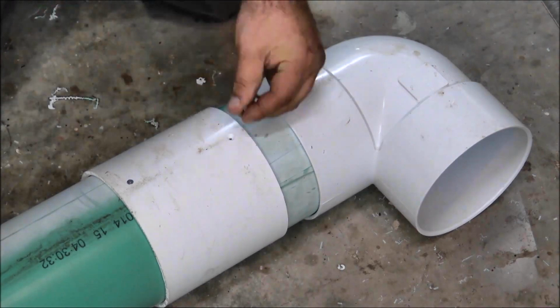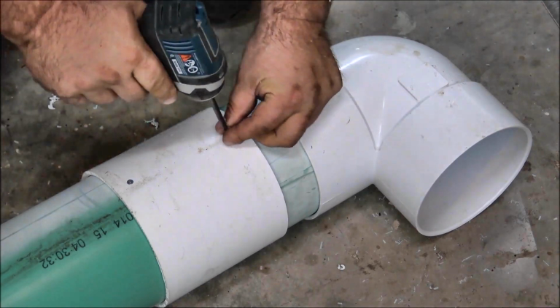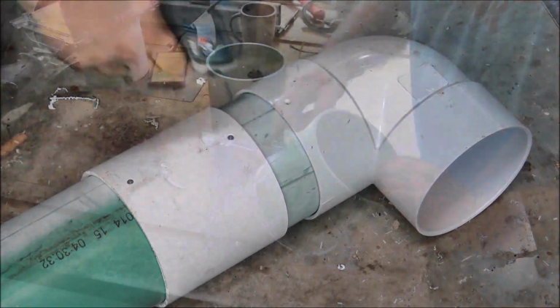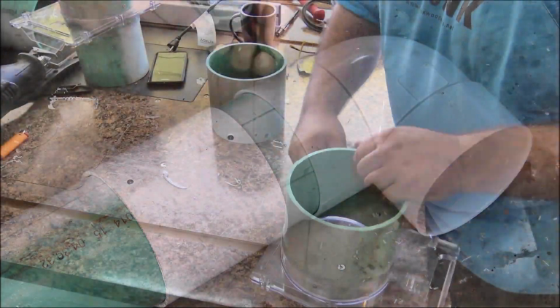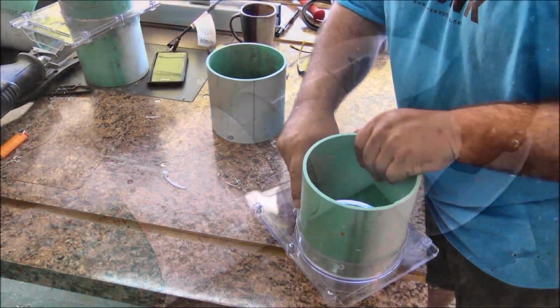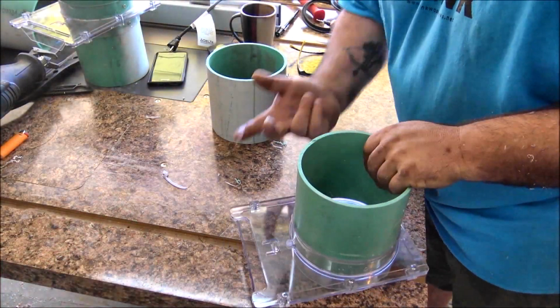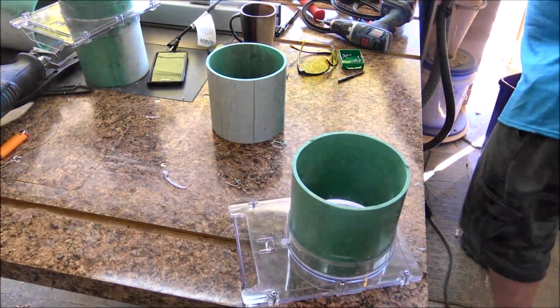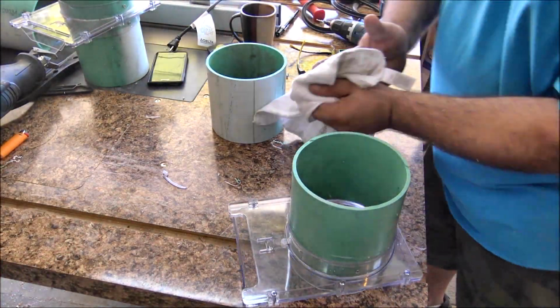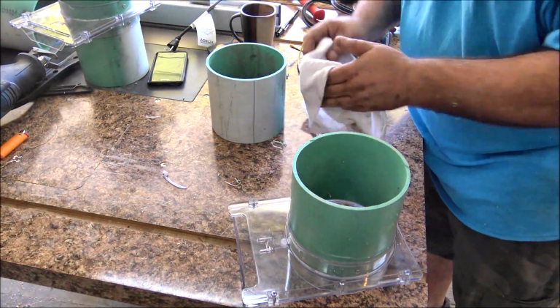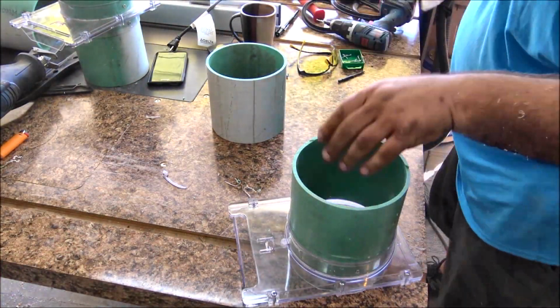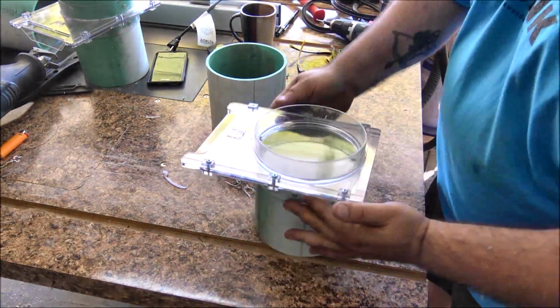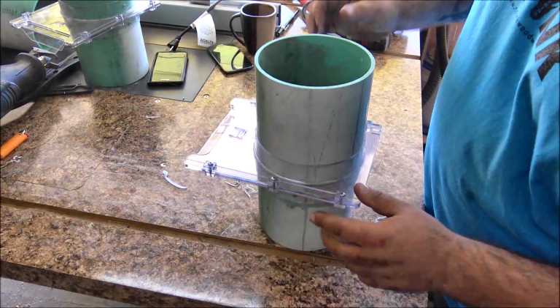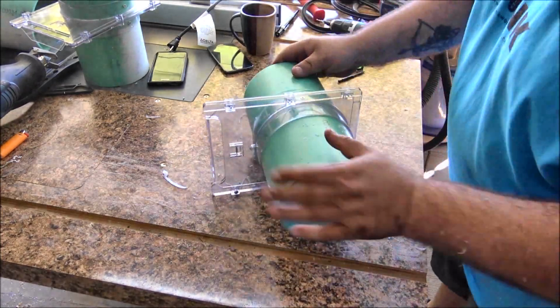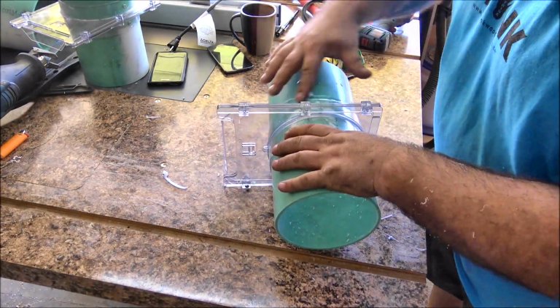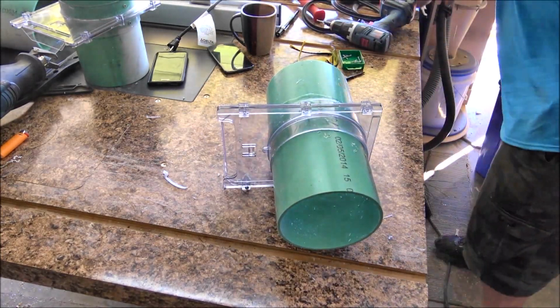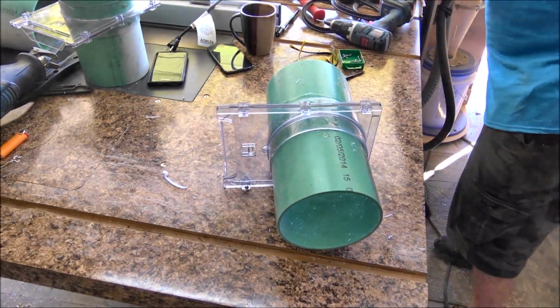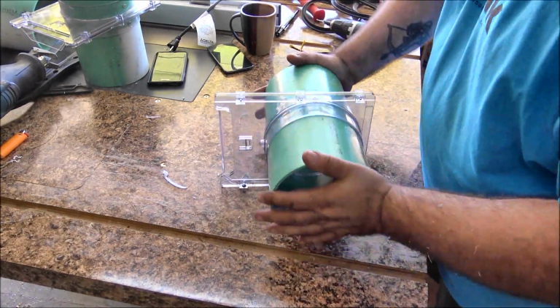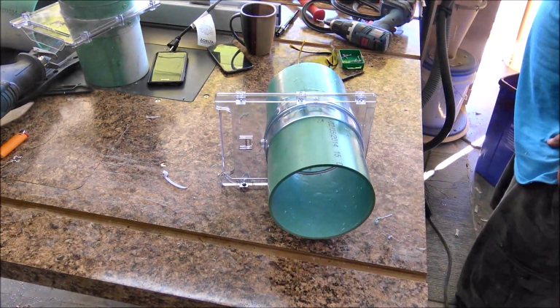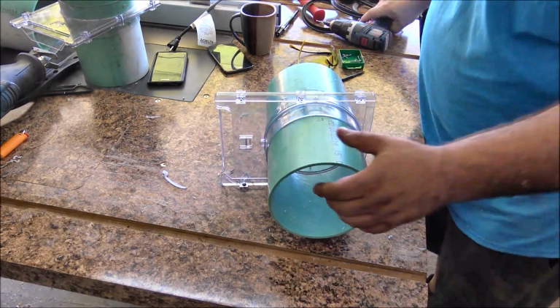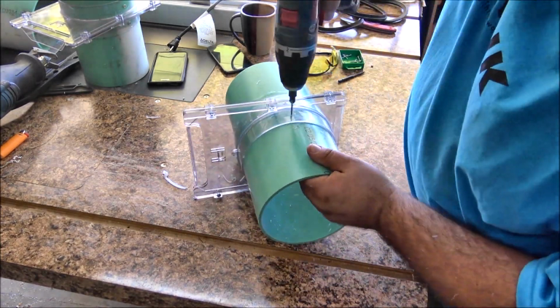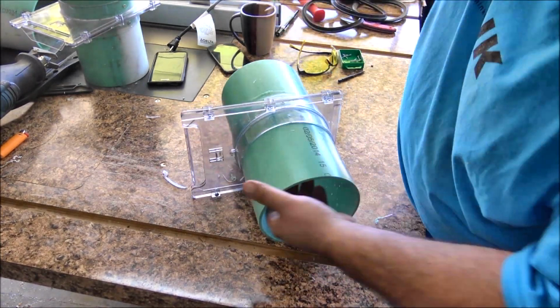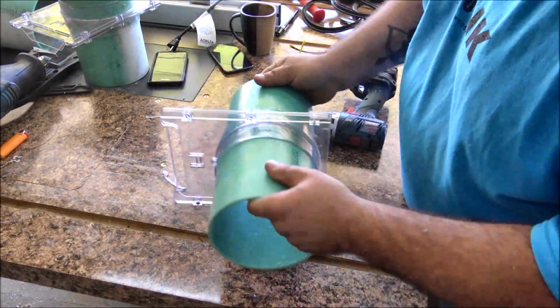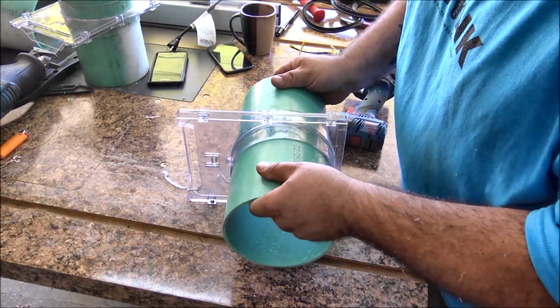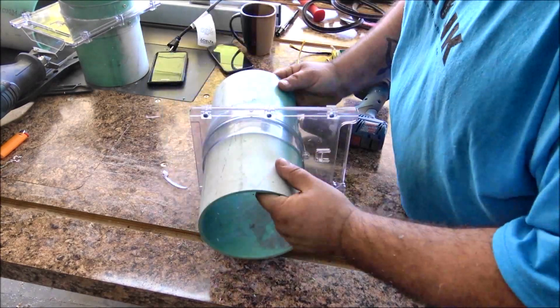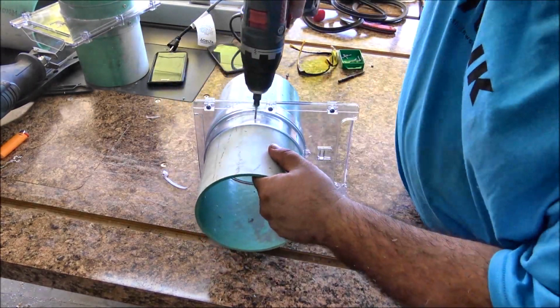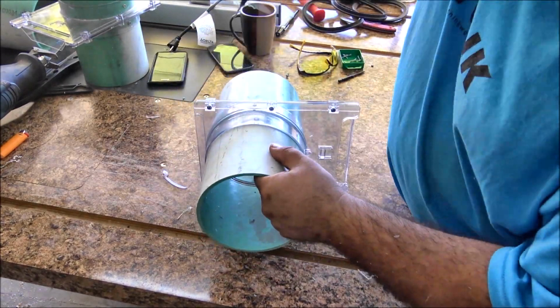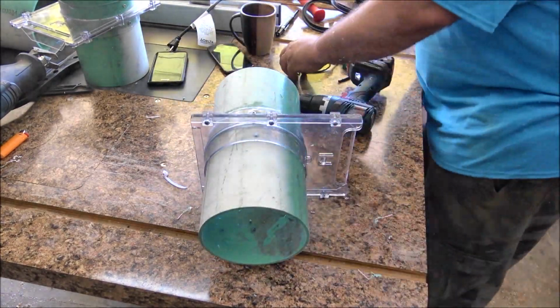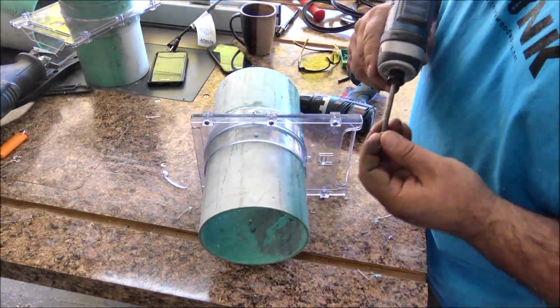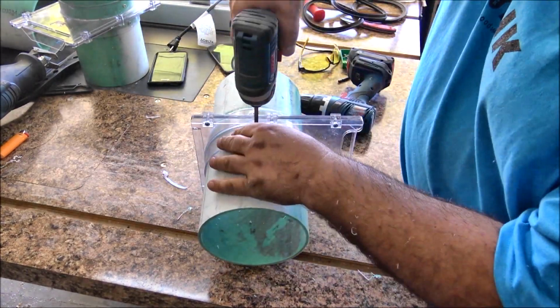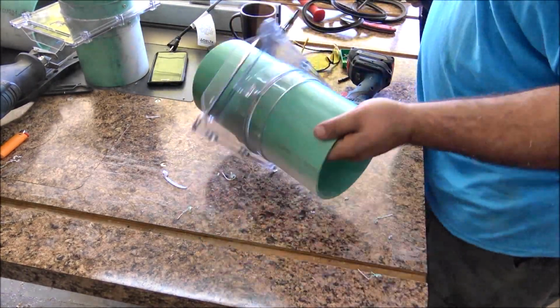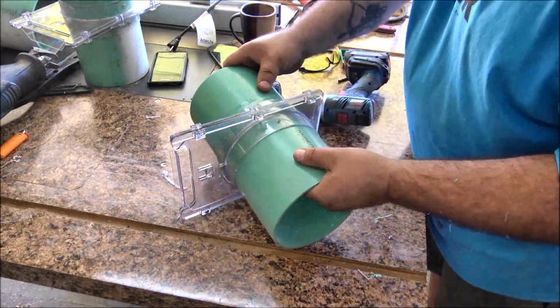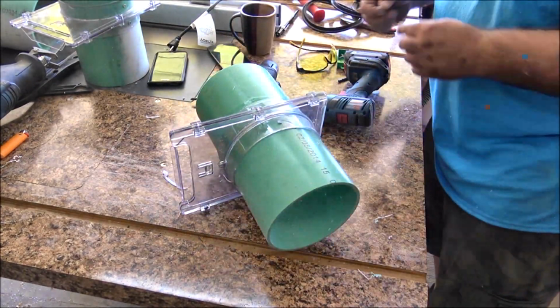I want to assemble as much as I can on the floor before lifting it up. For the blast gates, I just cut two short pieces of six-inch PVC, slid them in, siliconed them, and tapped them in with some short screws. That holds the blast gates in really nice and tight.